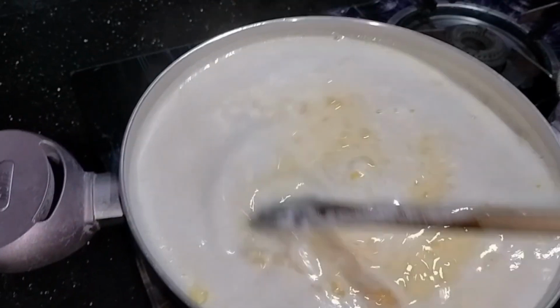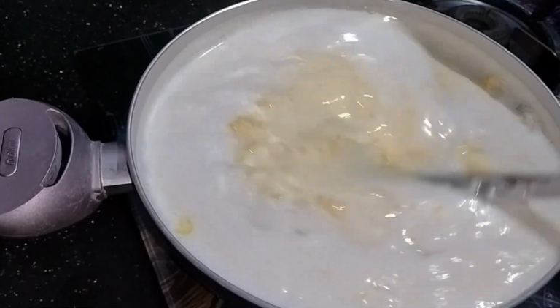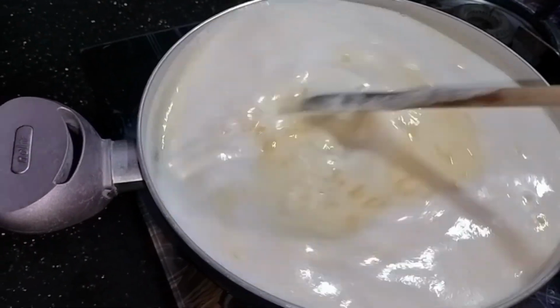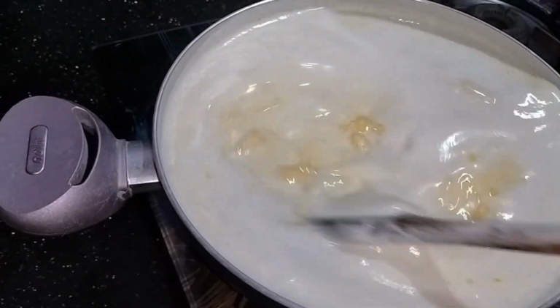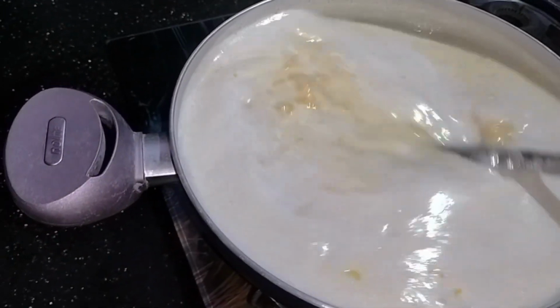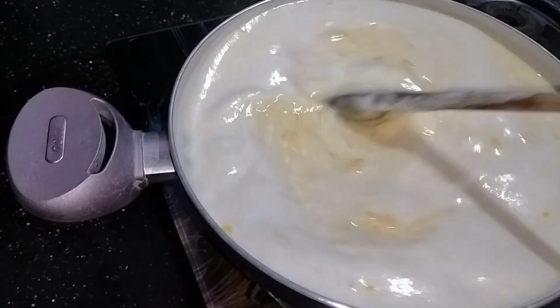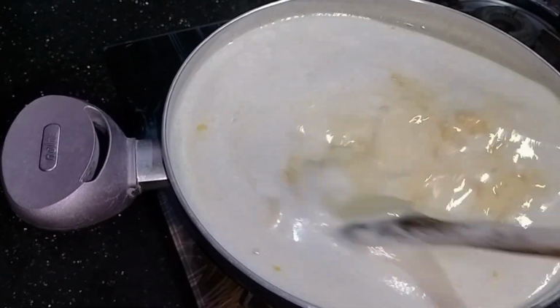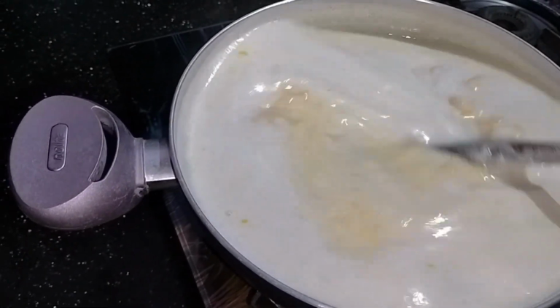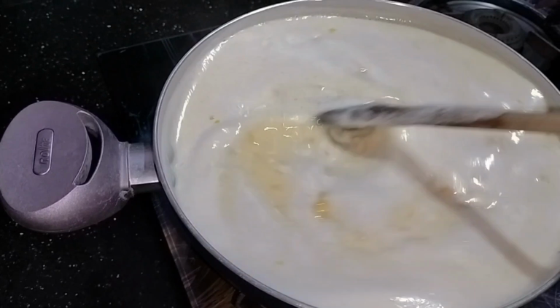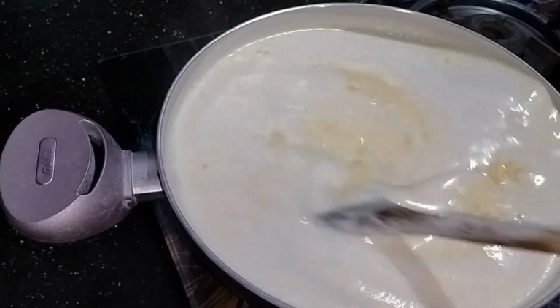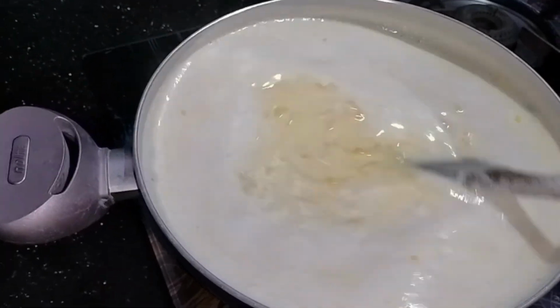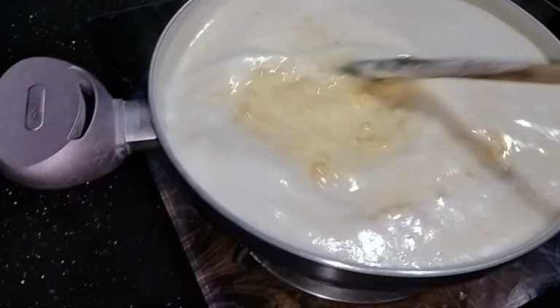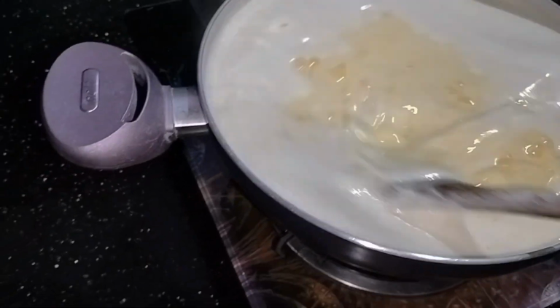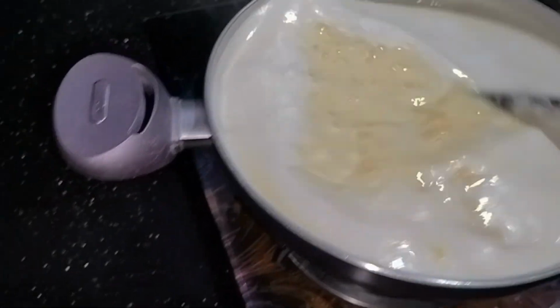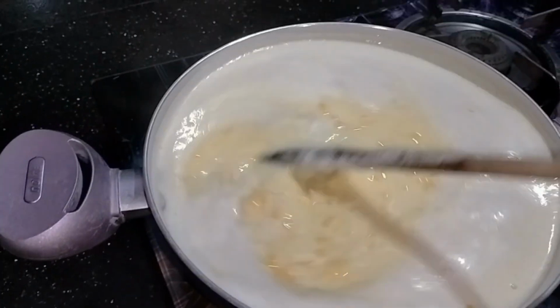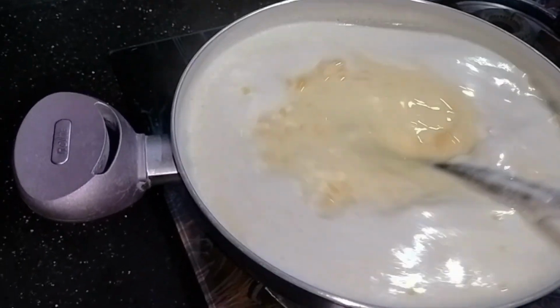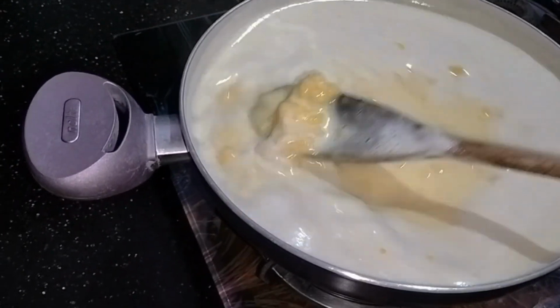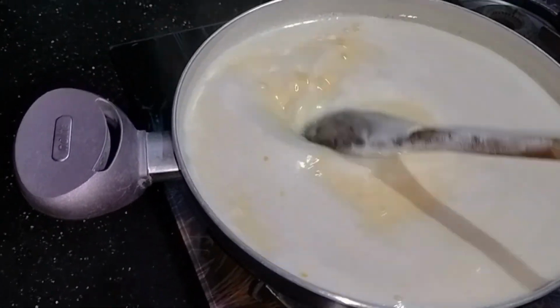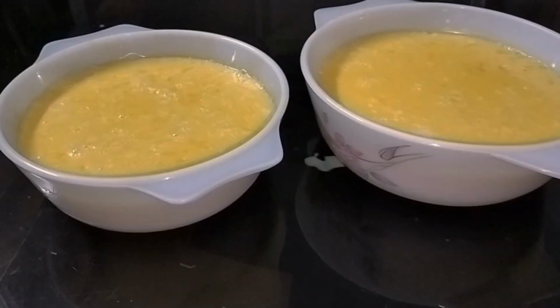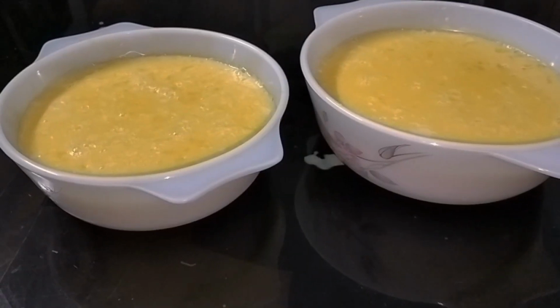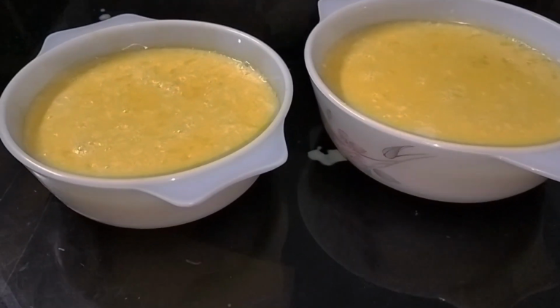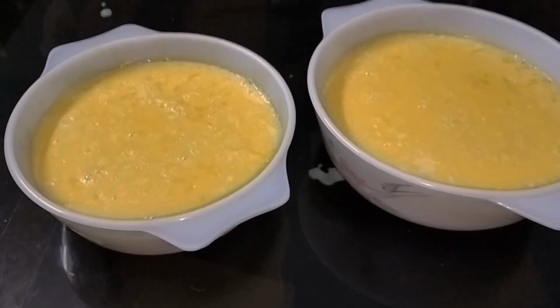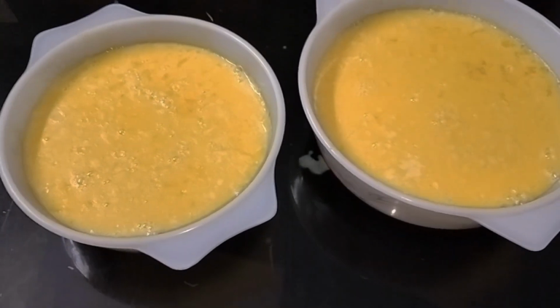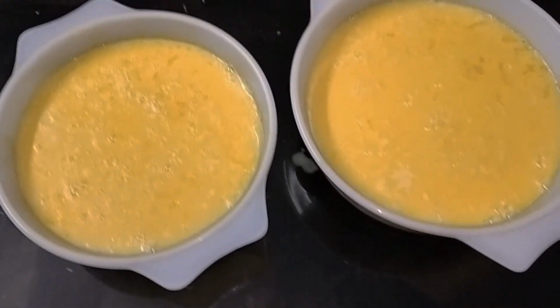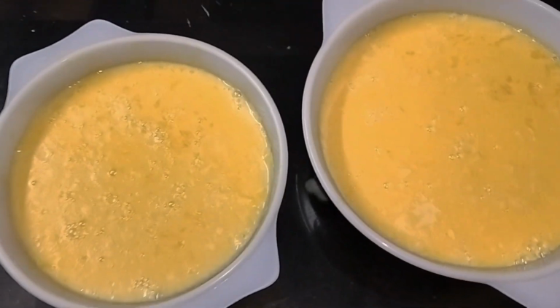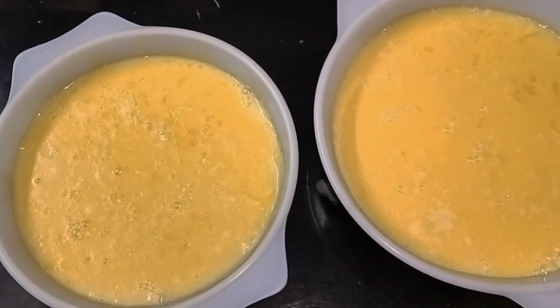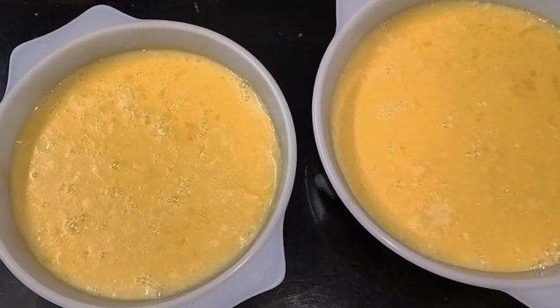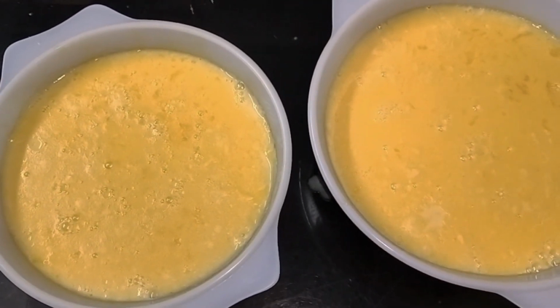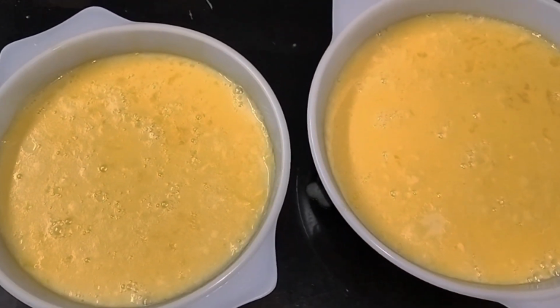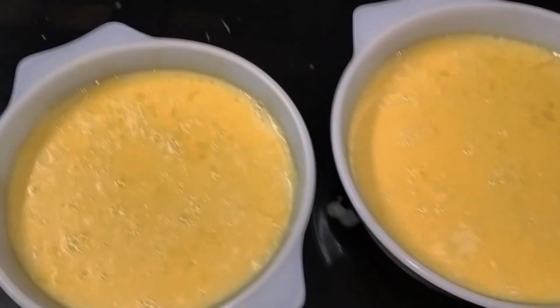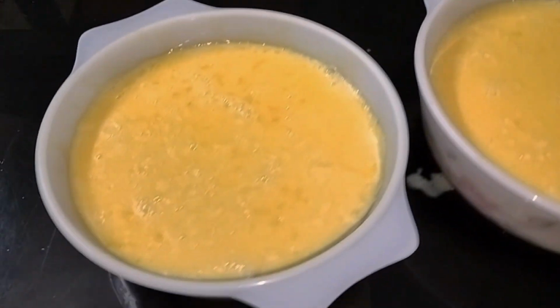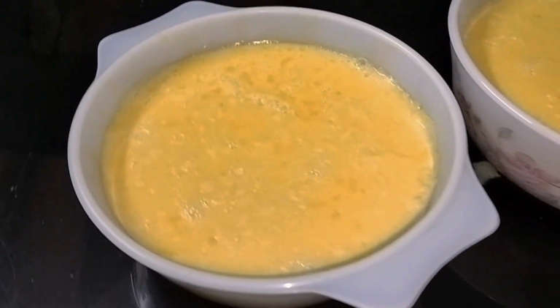We will add some oatmeal. You can also add some beans if you like.